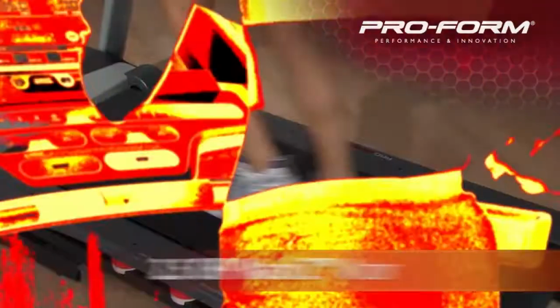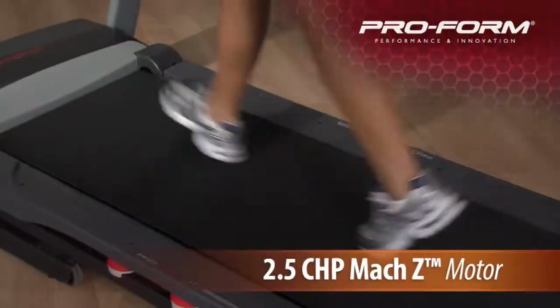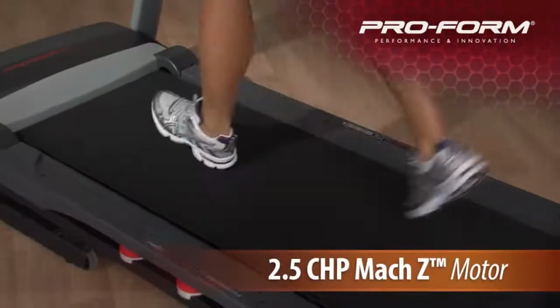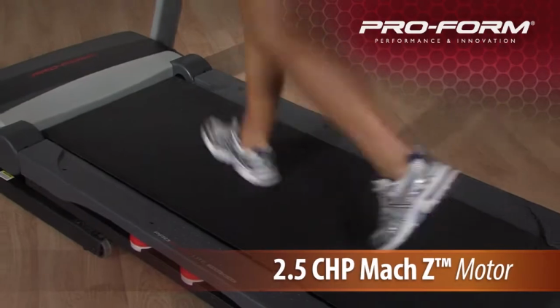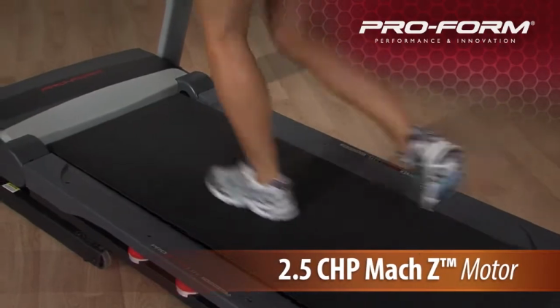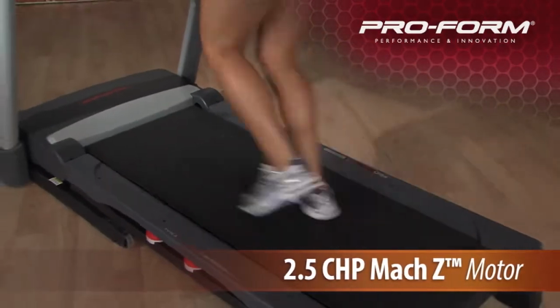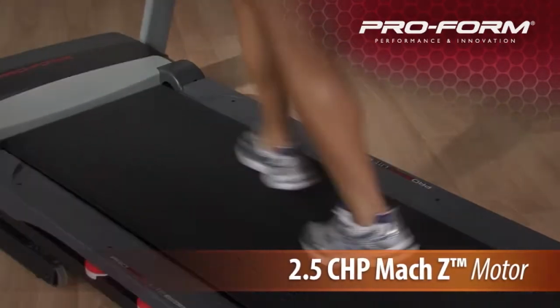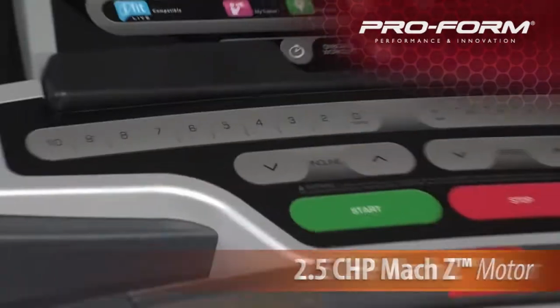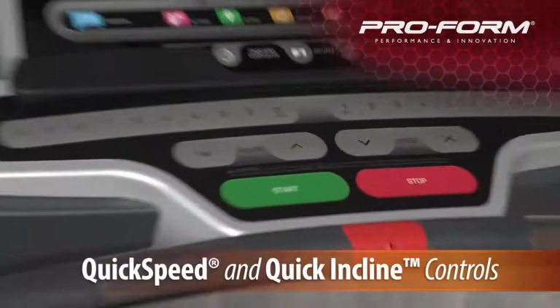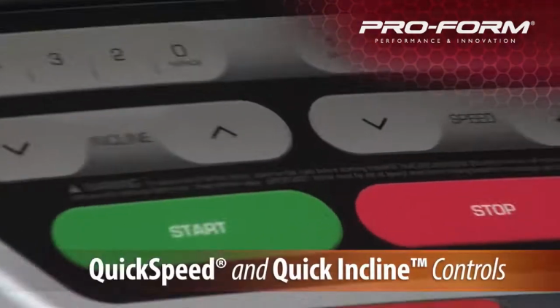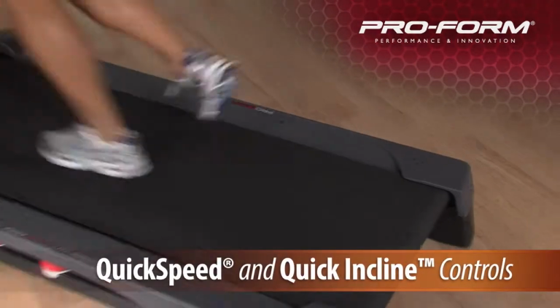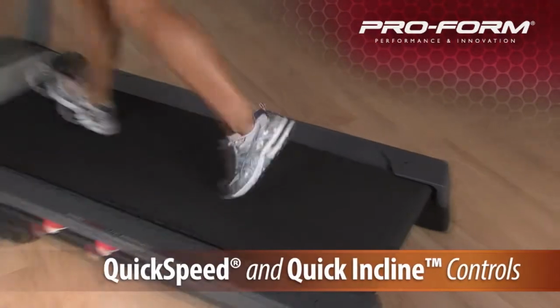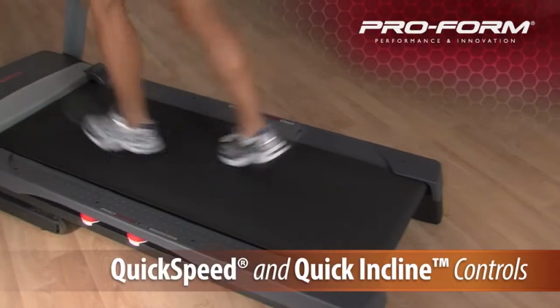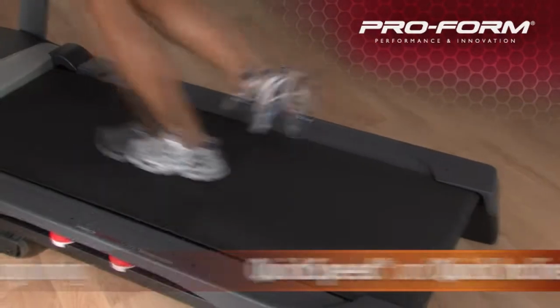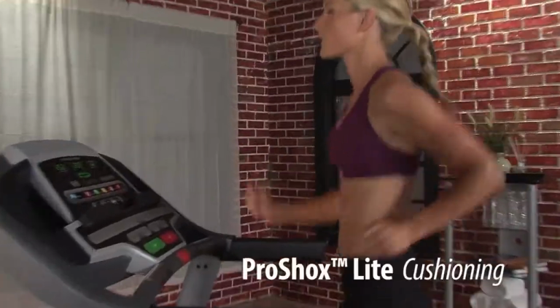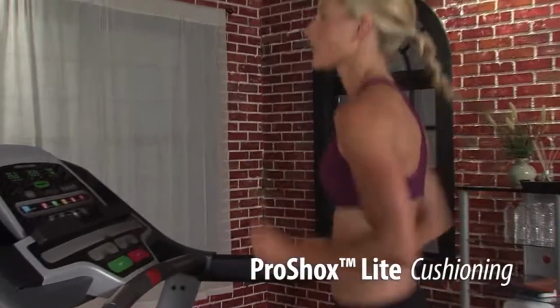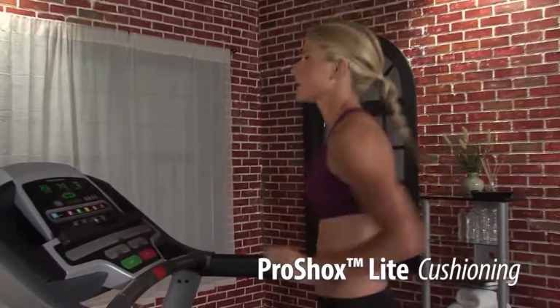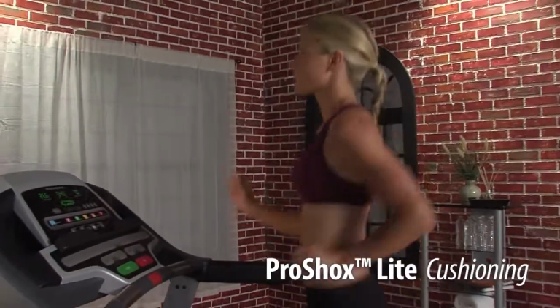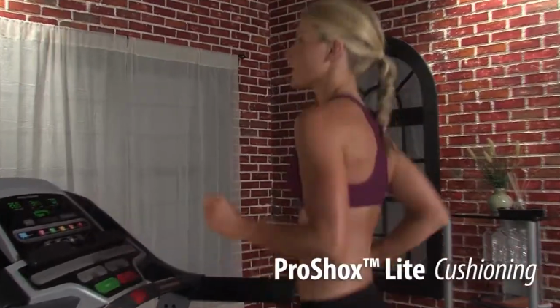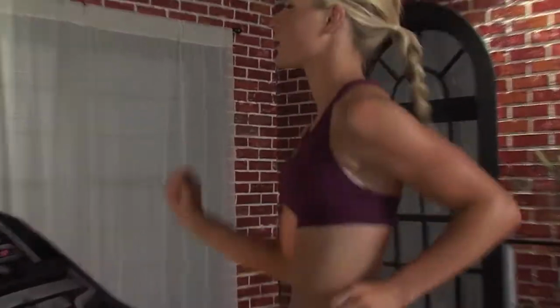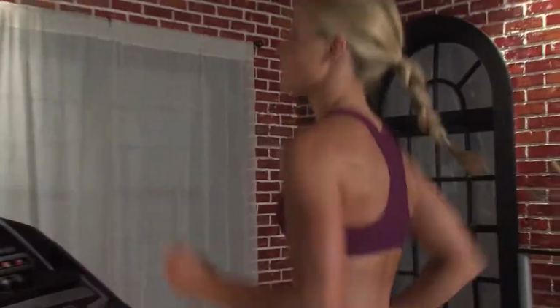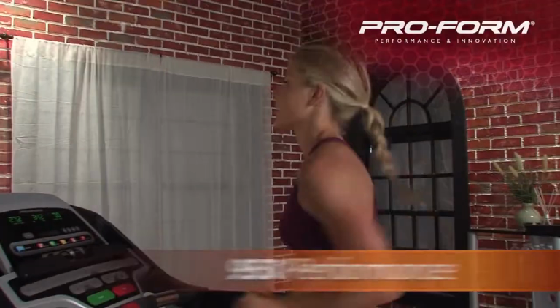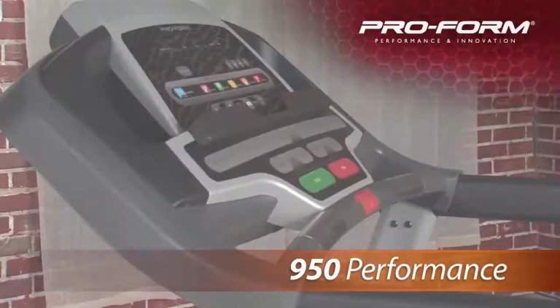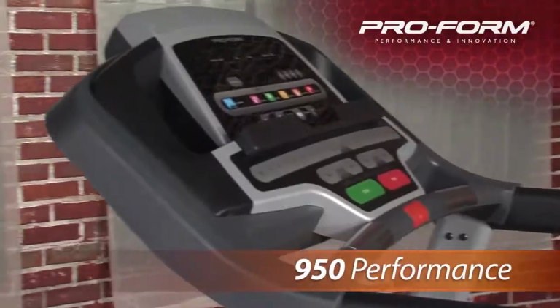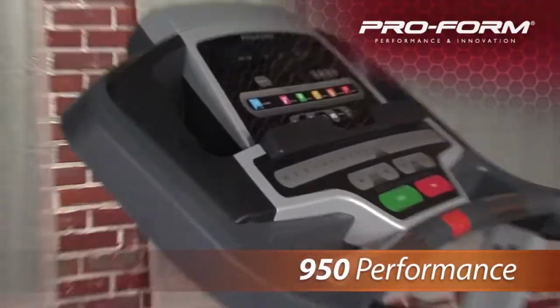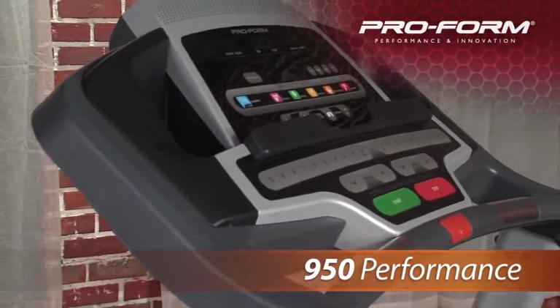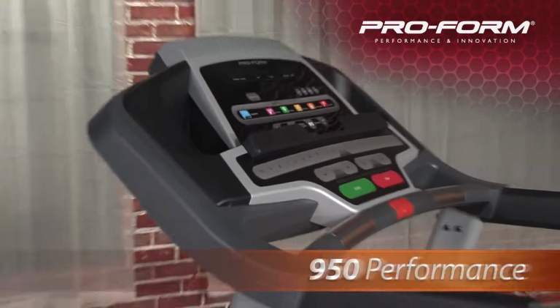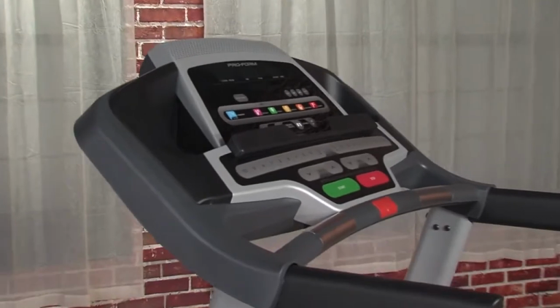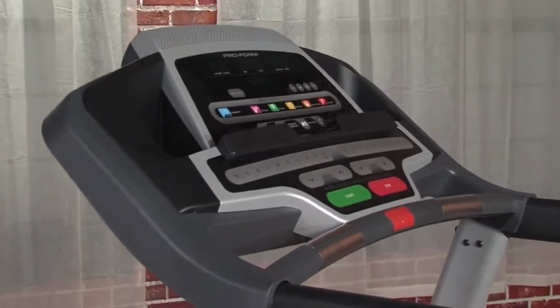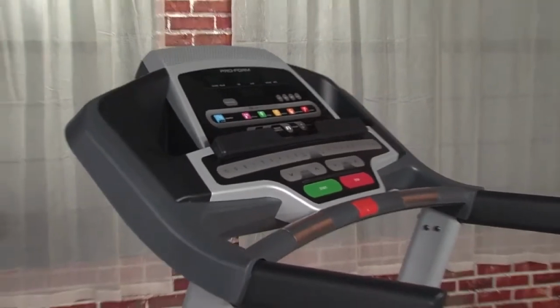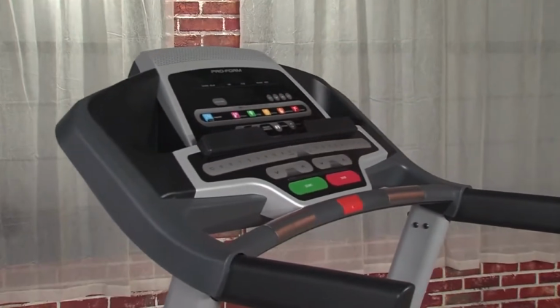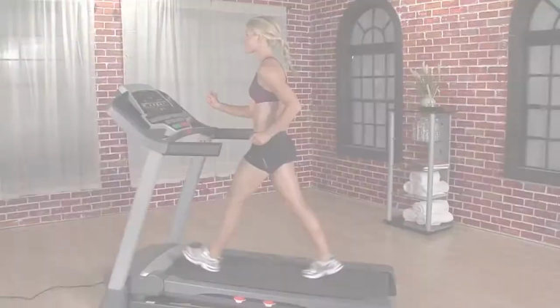Other features include a 2.5 commercial Max Z motor, quick speed and quick incline controls, and ProShox Lite cushioning. The ProForm 950 Performance delivers incredible results by combining revolutionary technology with performance features.